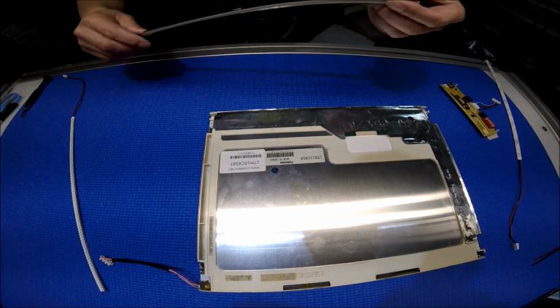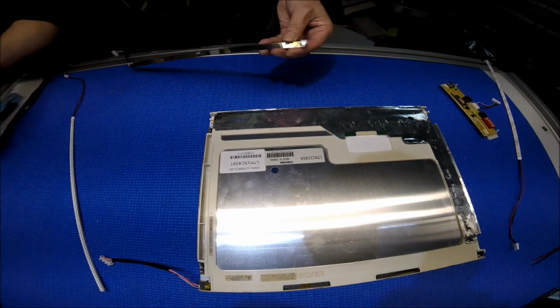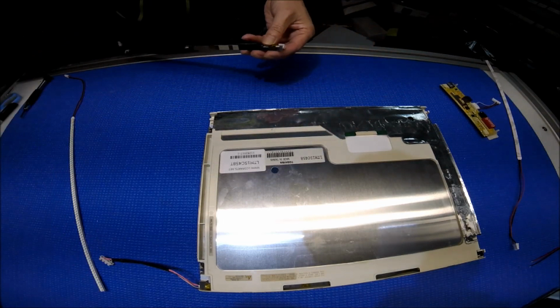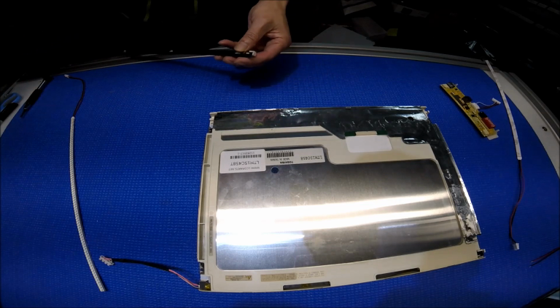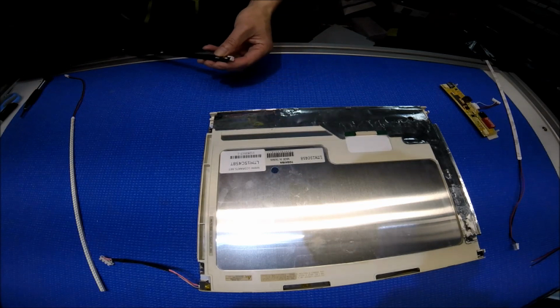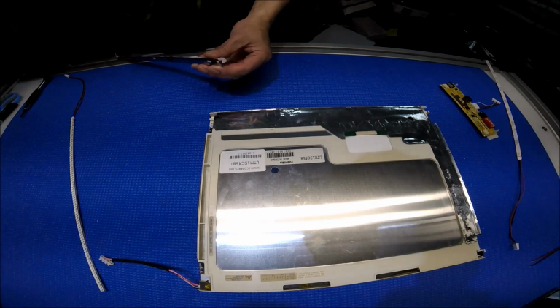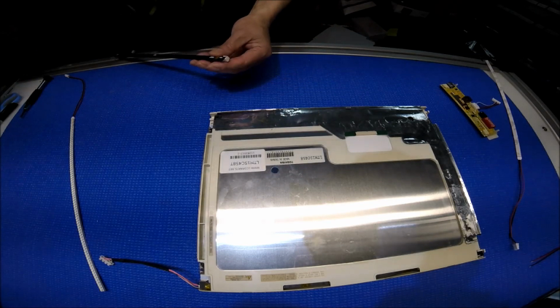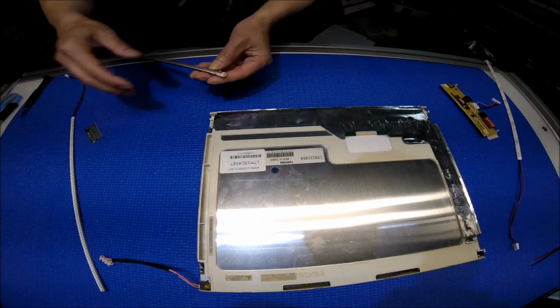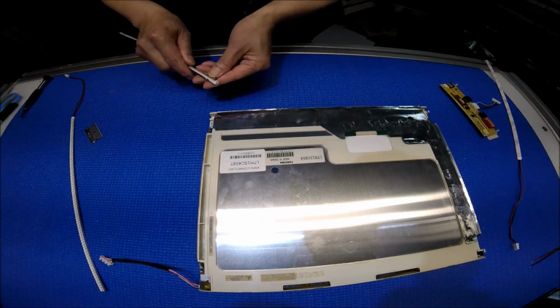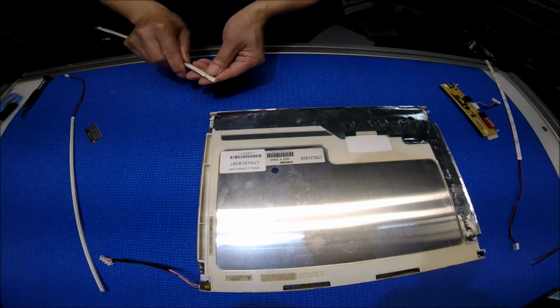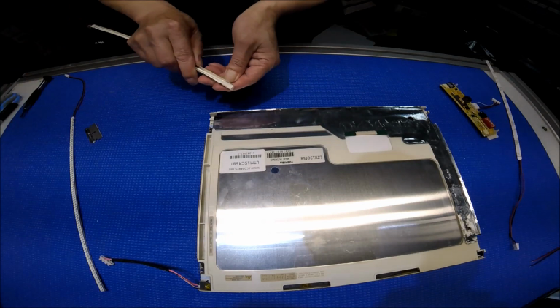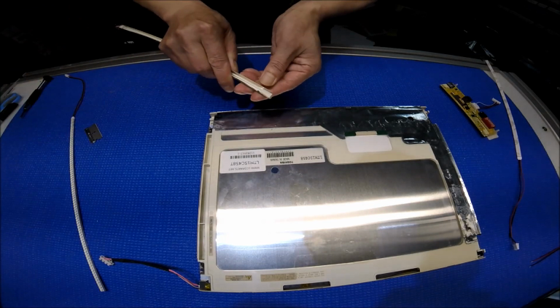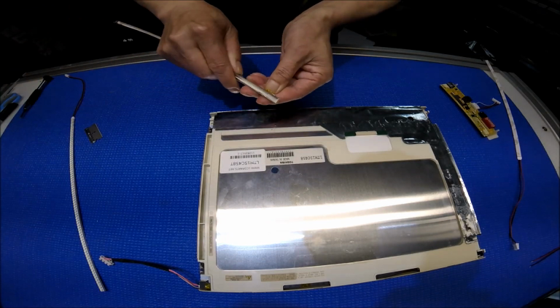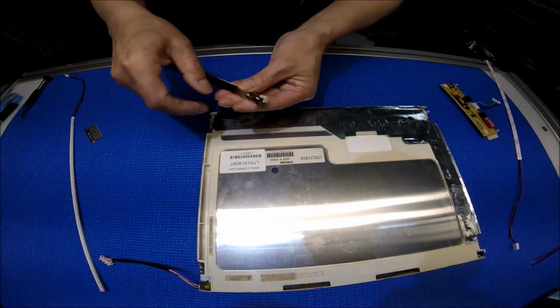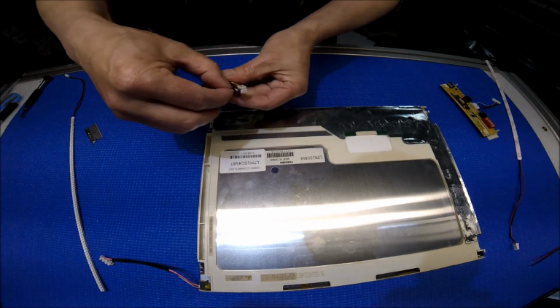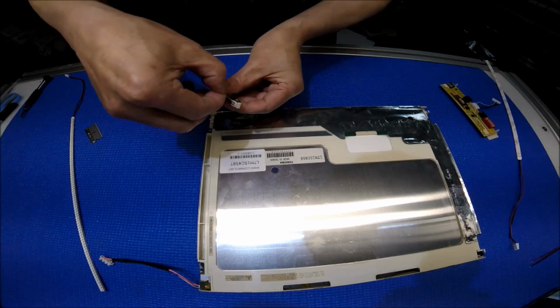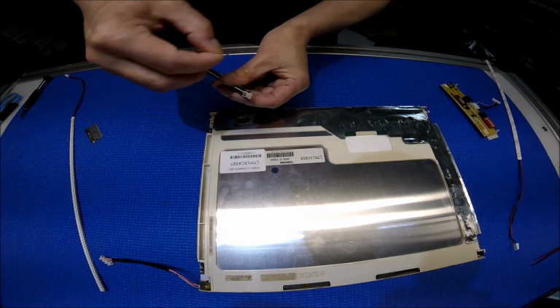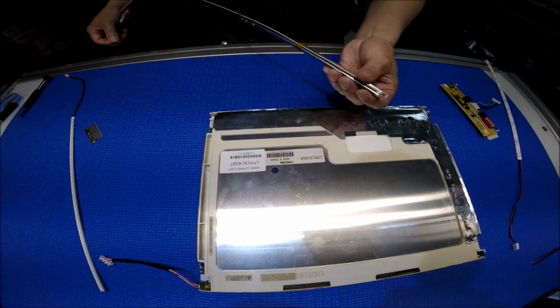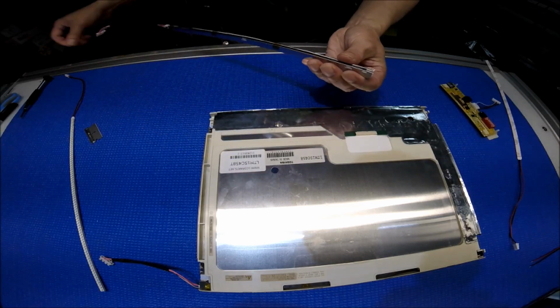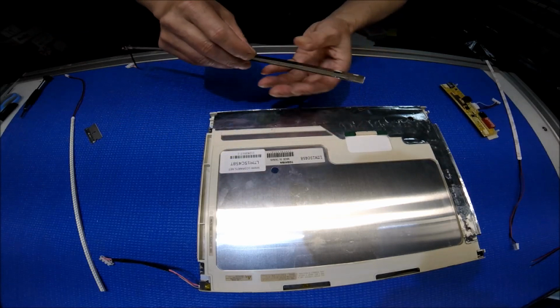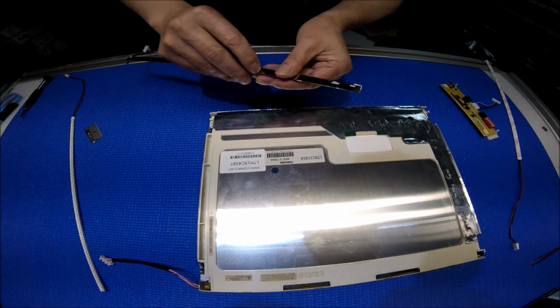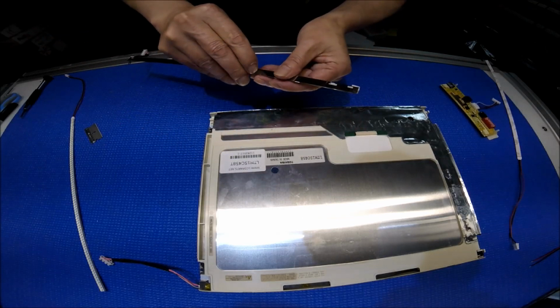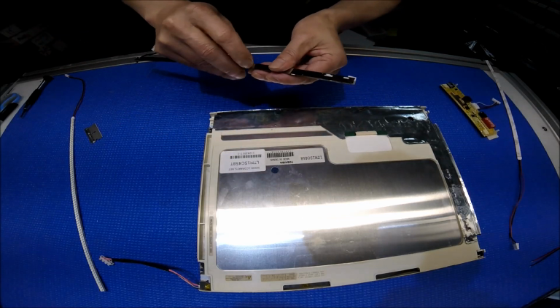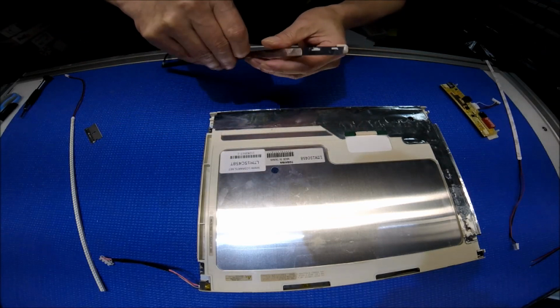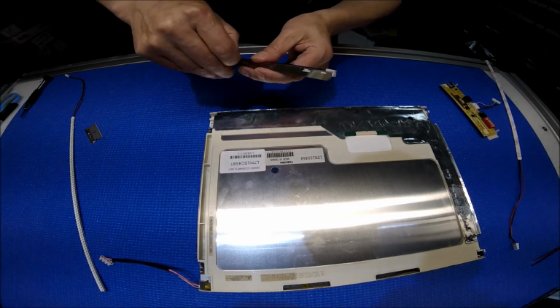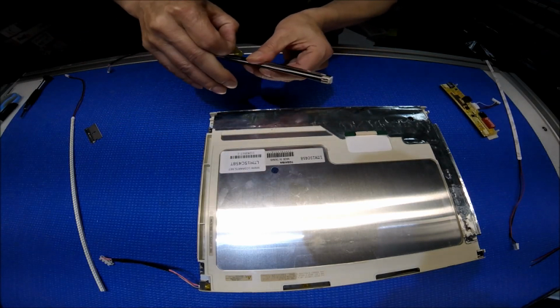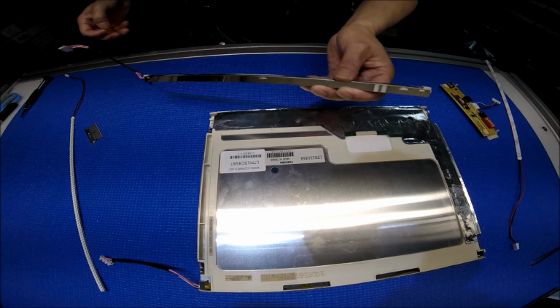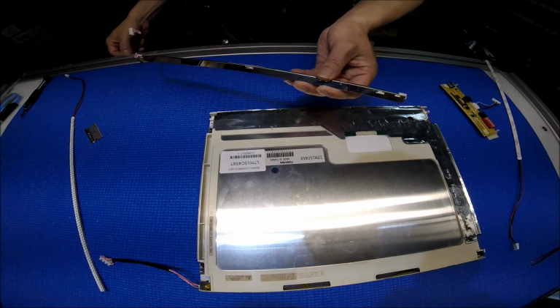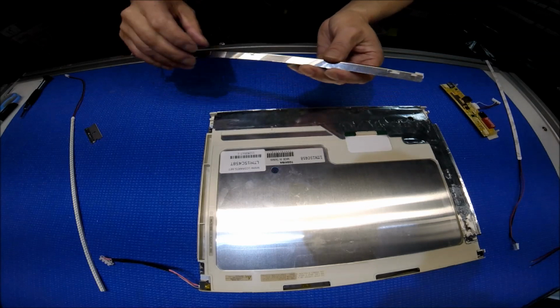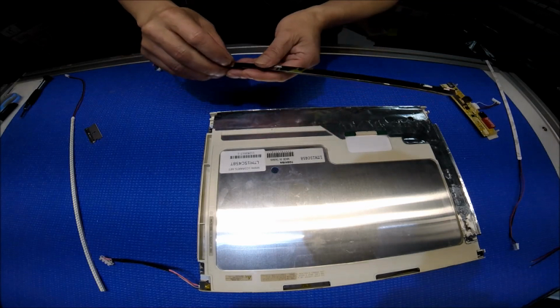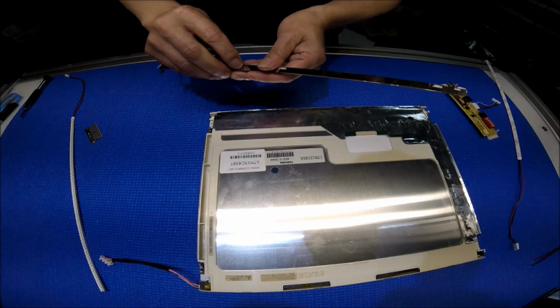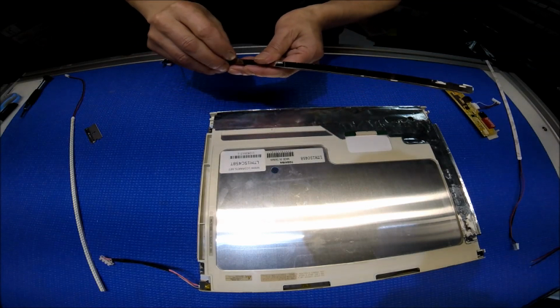I need to remove this wire — I mean the tape that's holding the wires. Again, it's fairly easy, no special tools required.